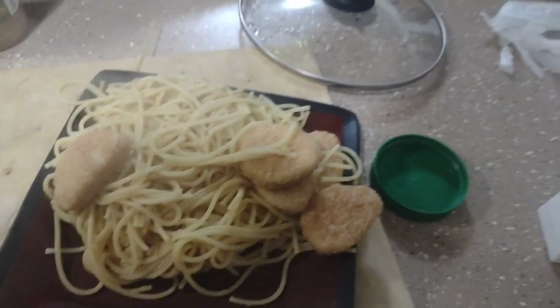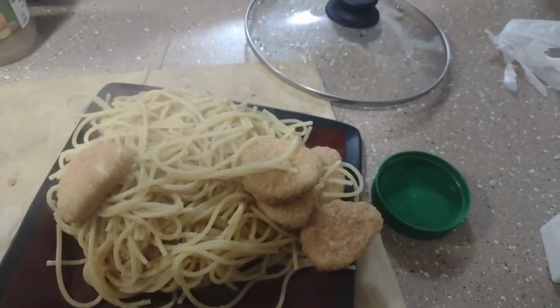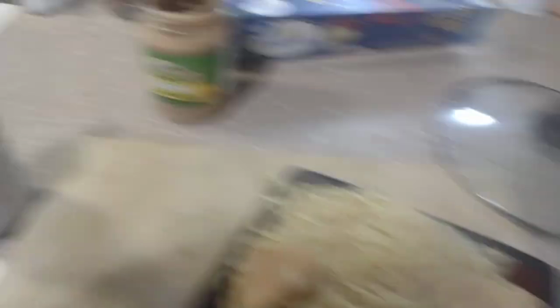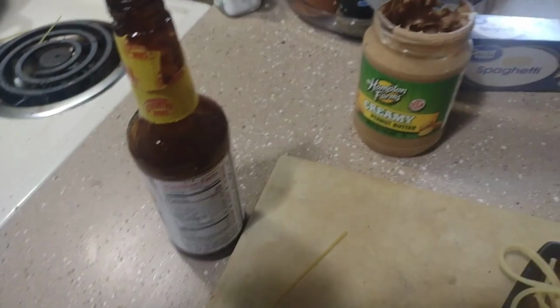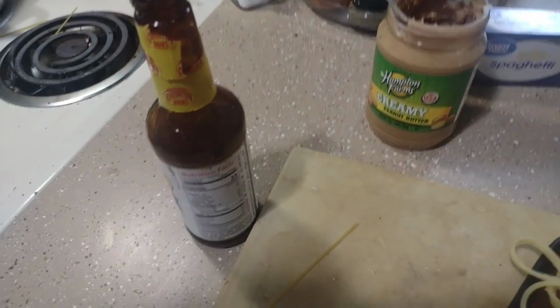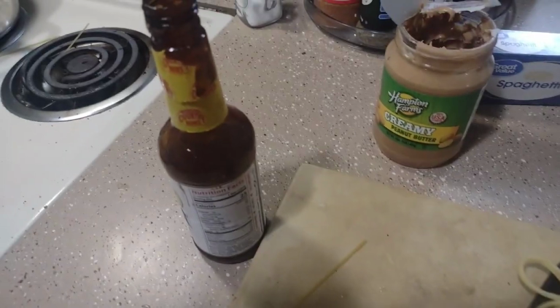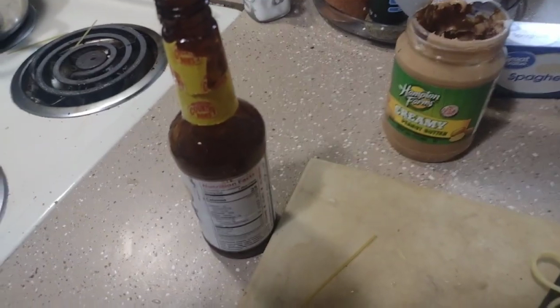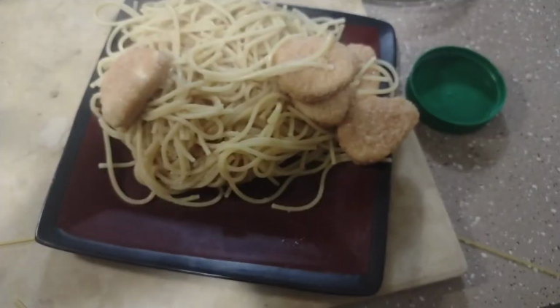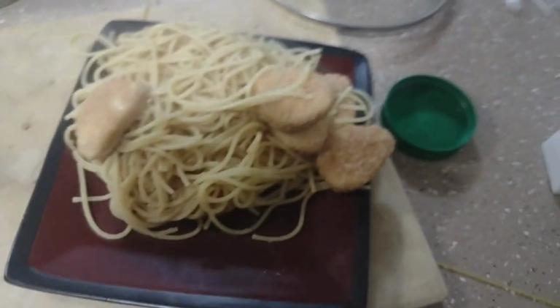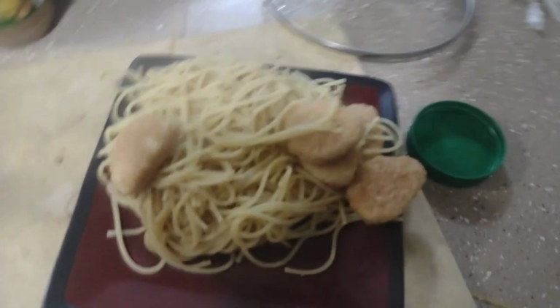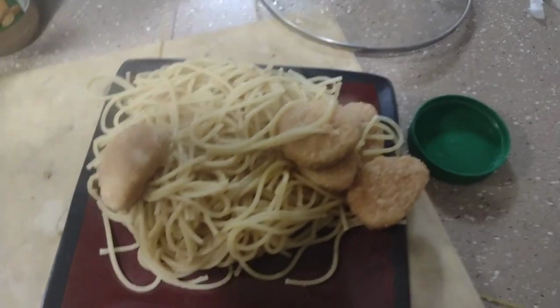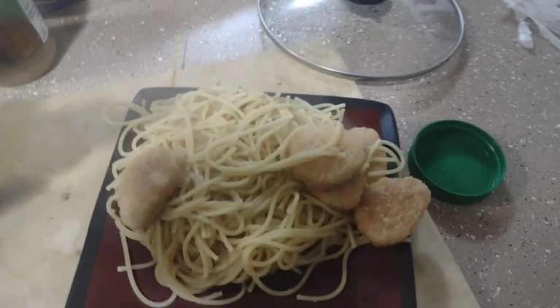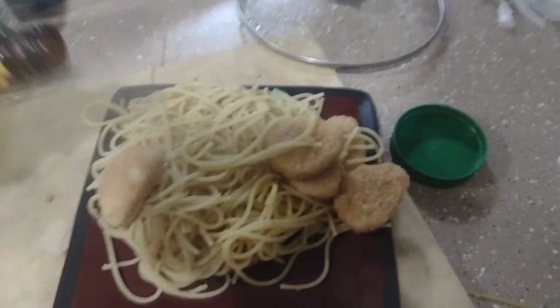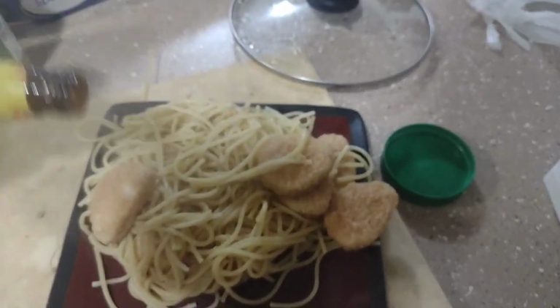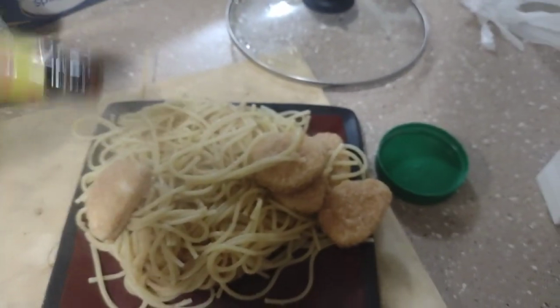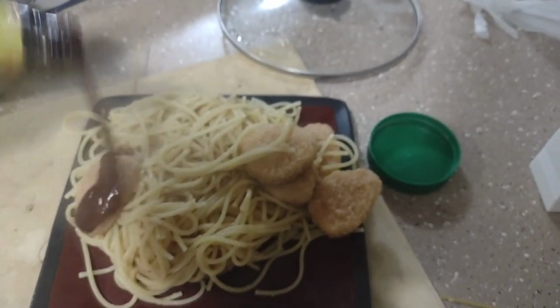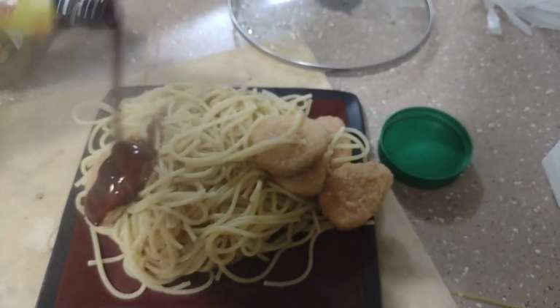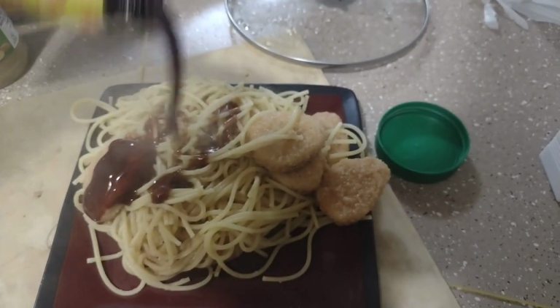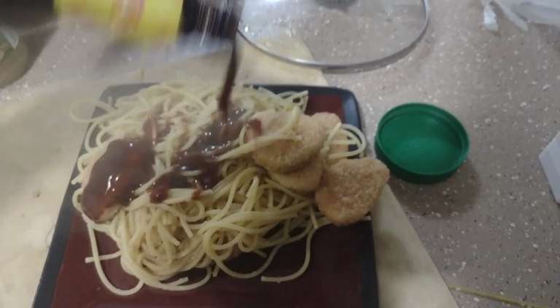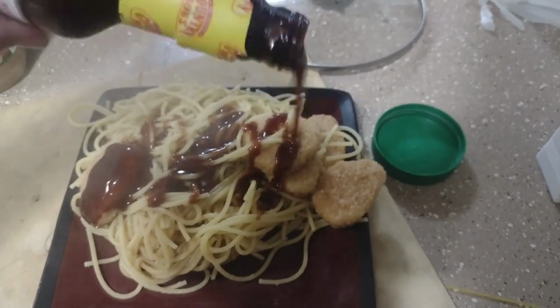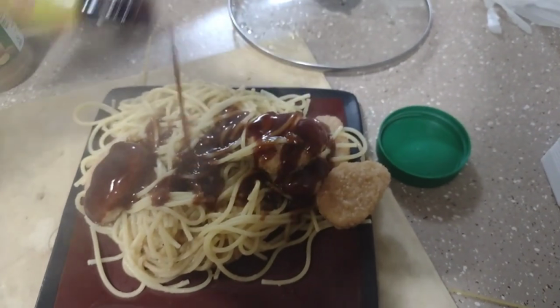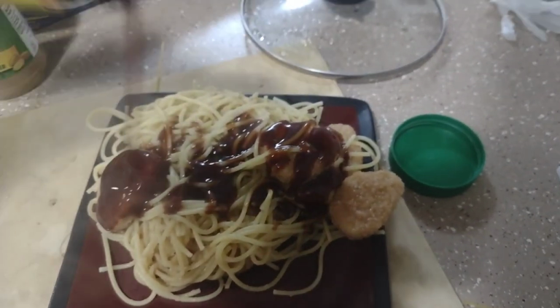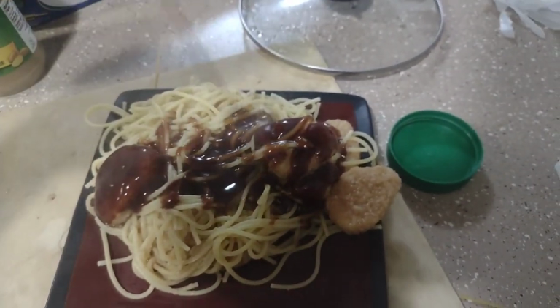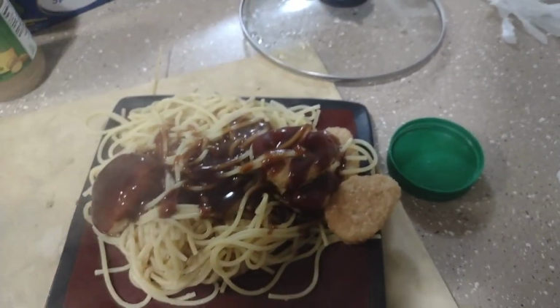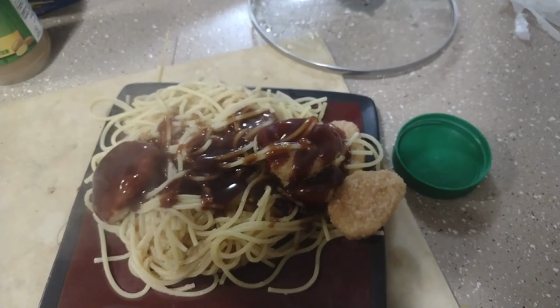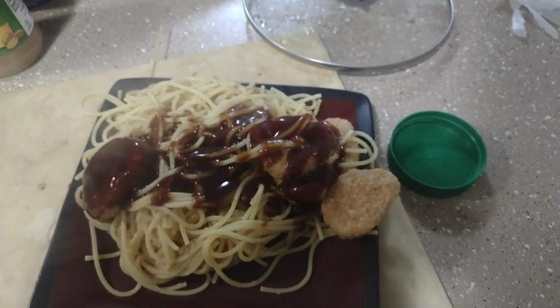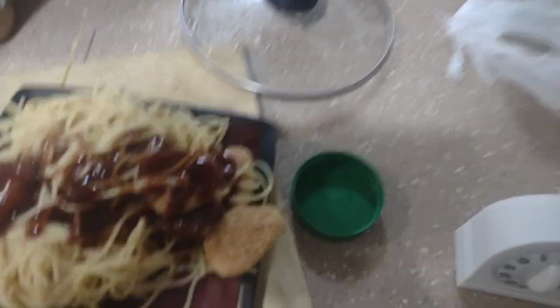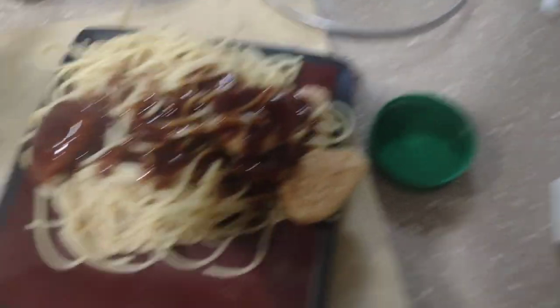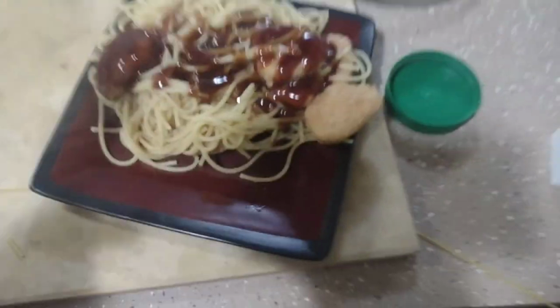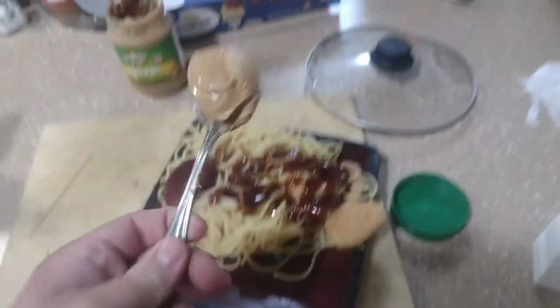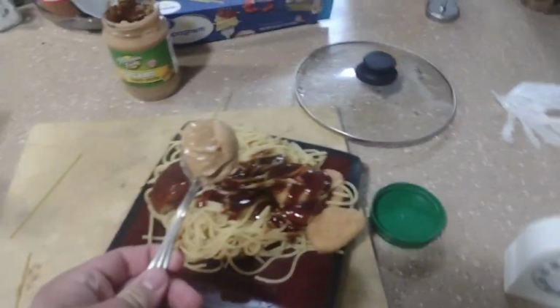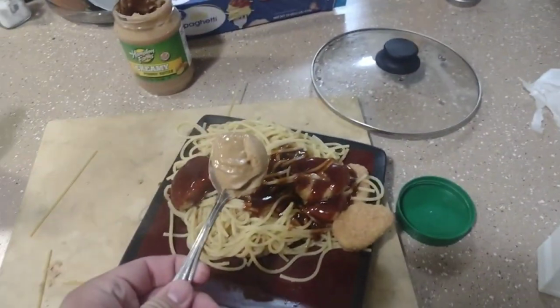Go ahead and add a little more barbecue sauce to it, and top it off with more peanut butter.